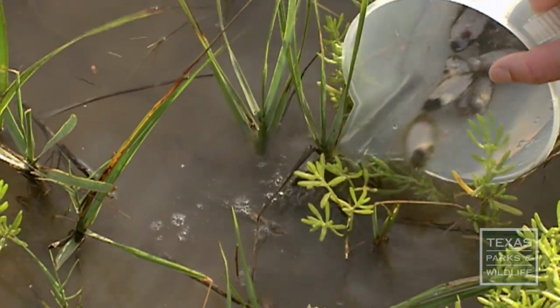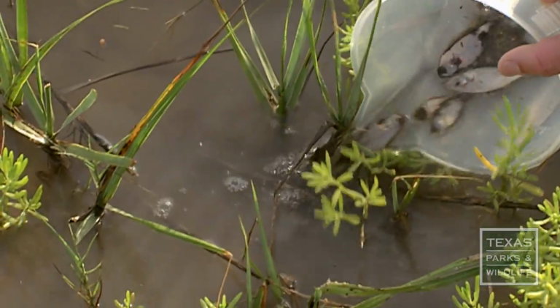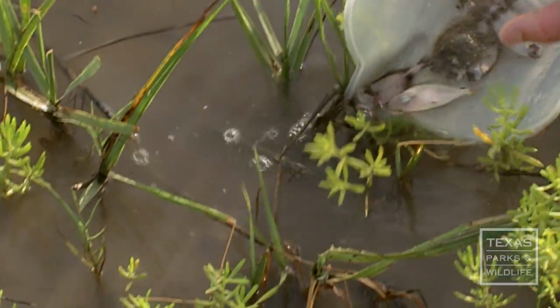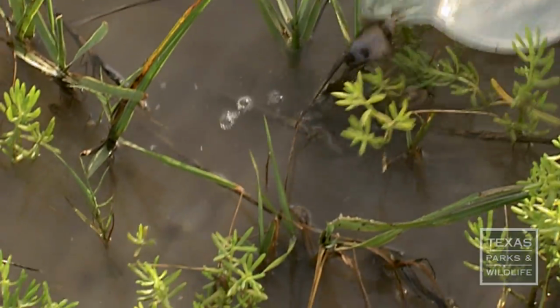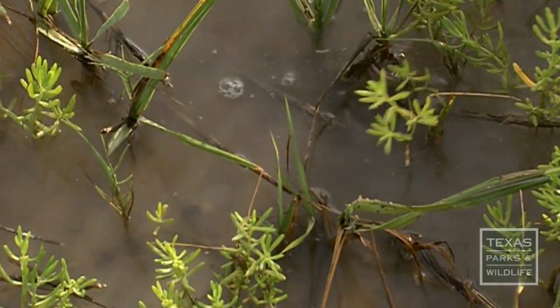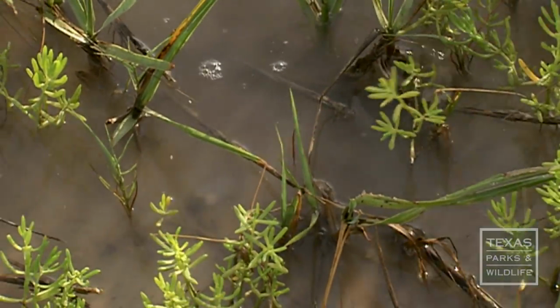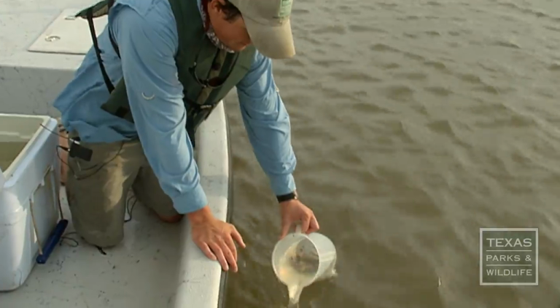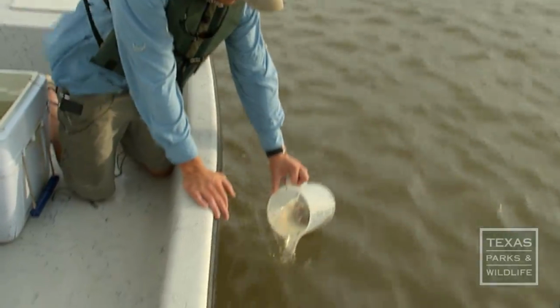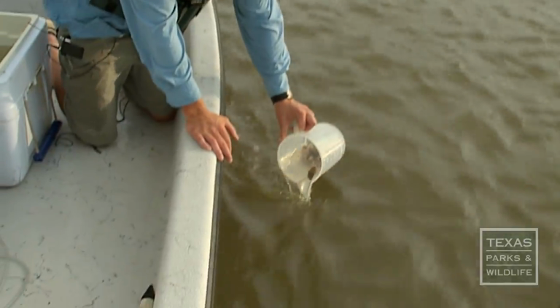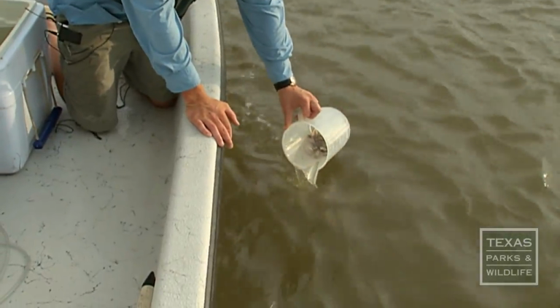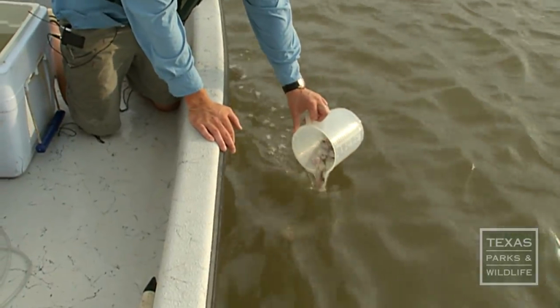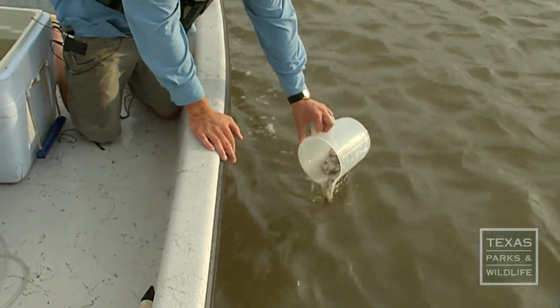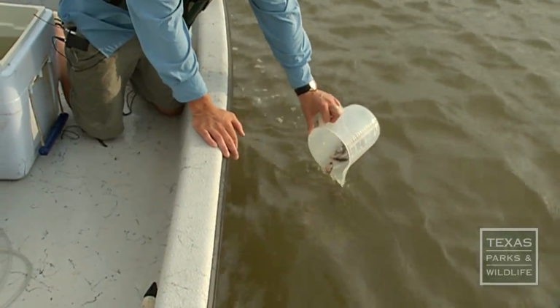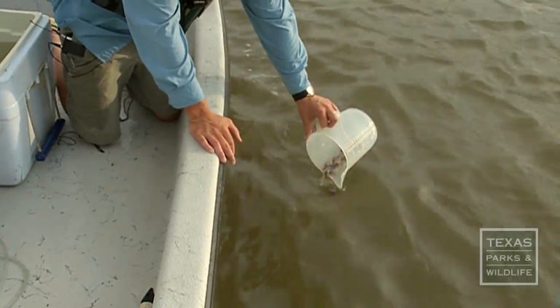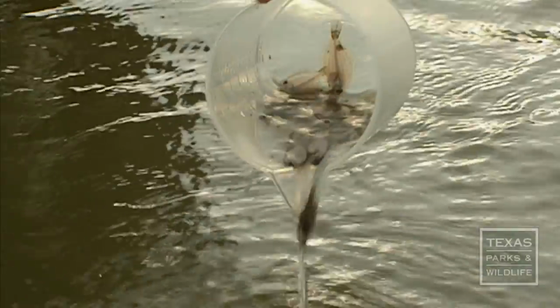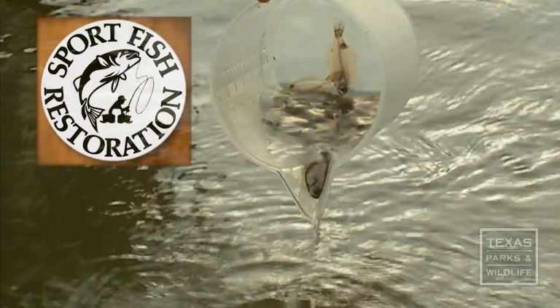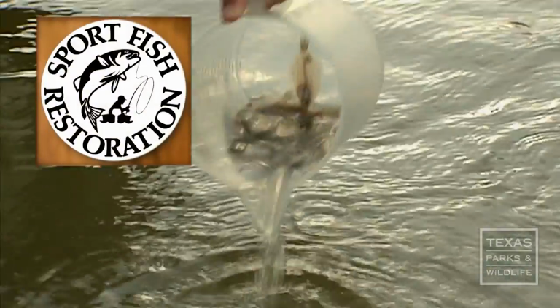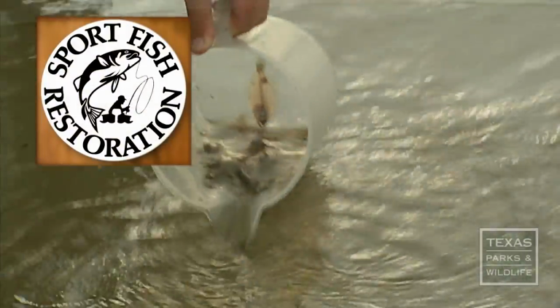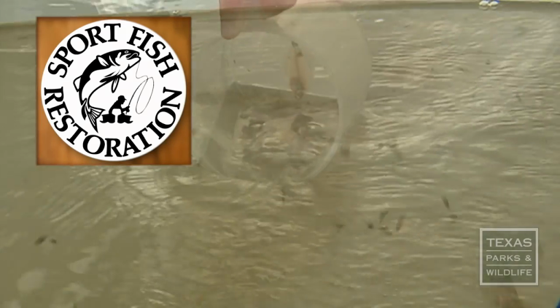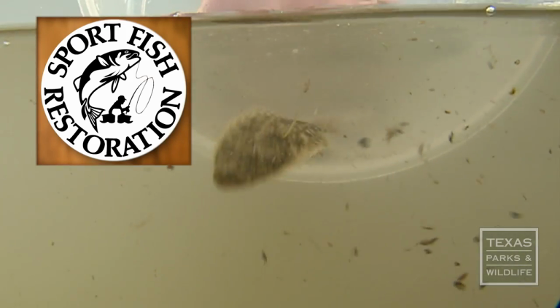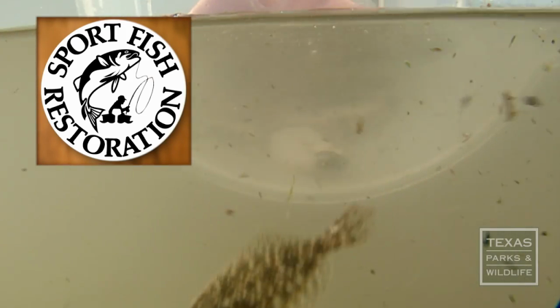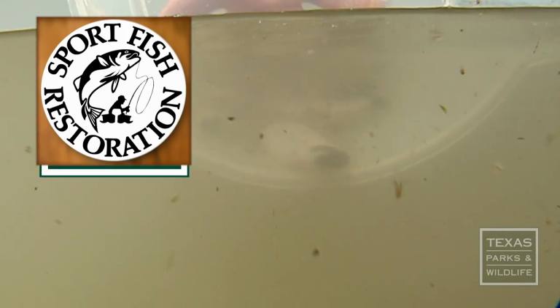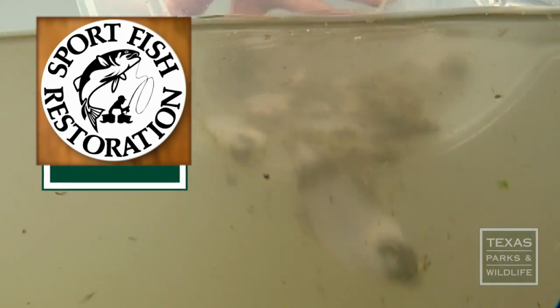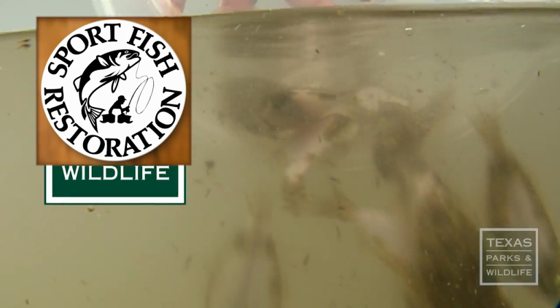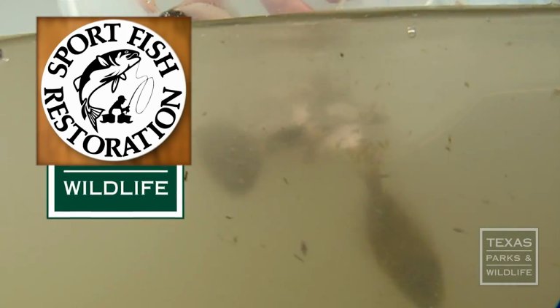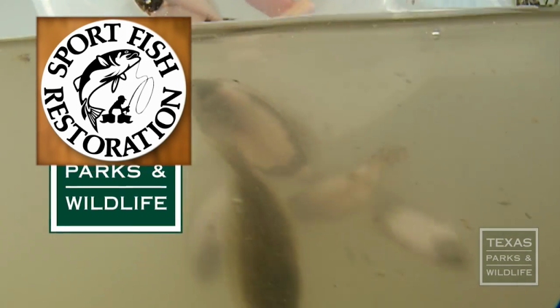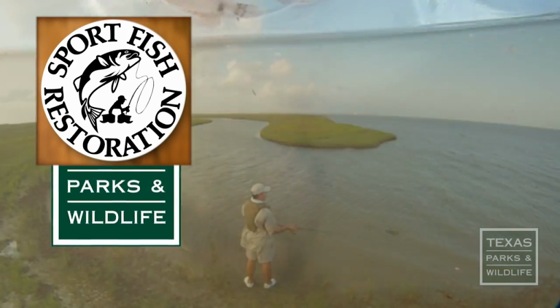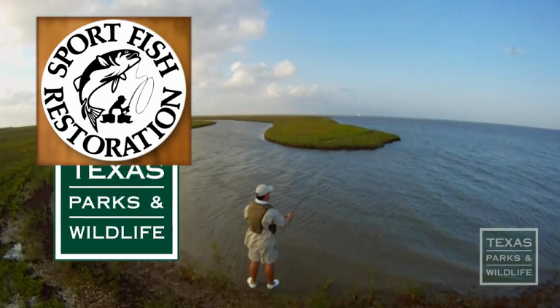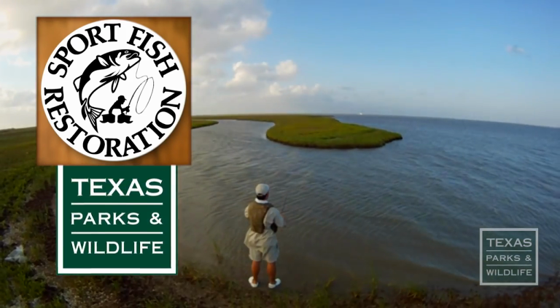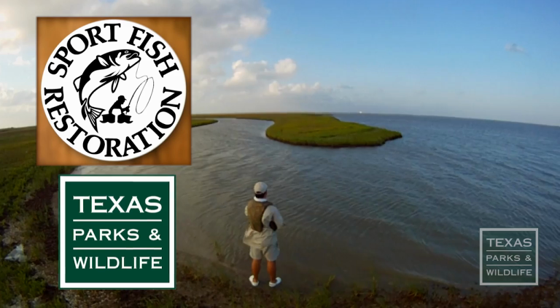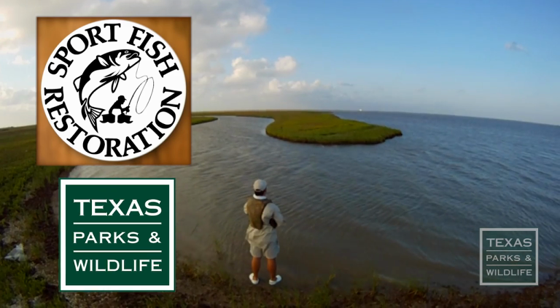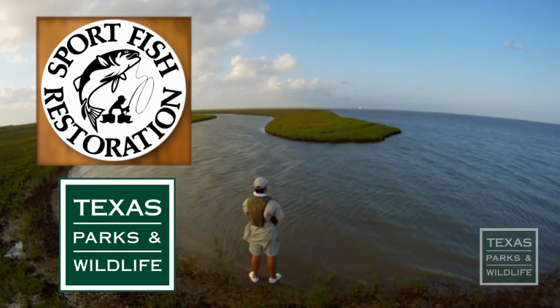Find bag limits and other regulations for fishing for flounder and other species on the Texas Parks and Wildlife website. The Sportfish Restoration Program supports our series through your purchase of fishing equipment and motorboat fuels. For Texas Parks and Wildlife, I'm Cecilia Nasti.